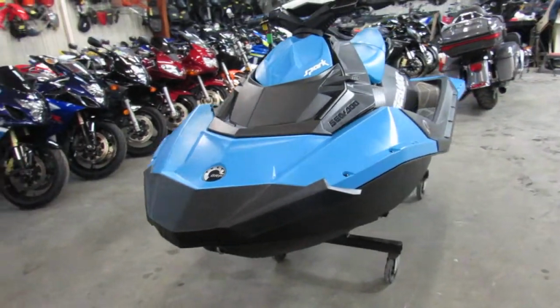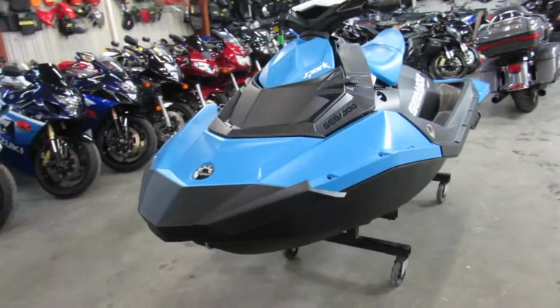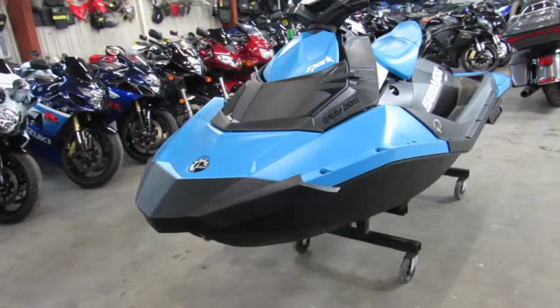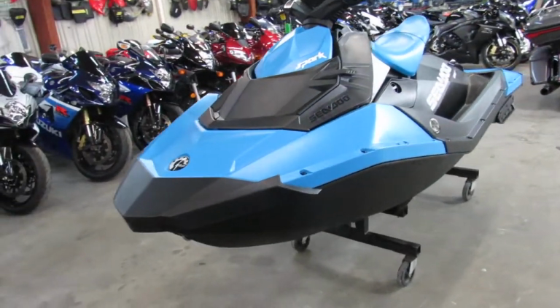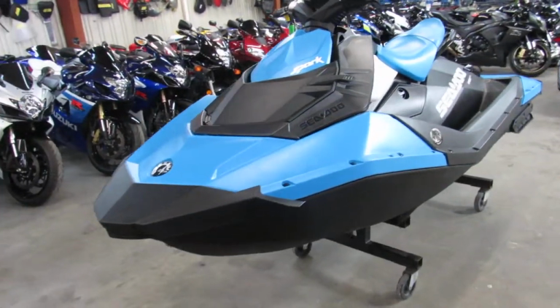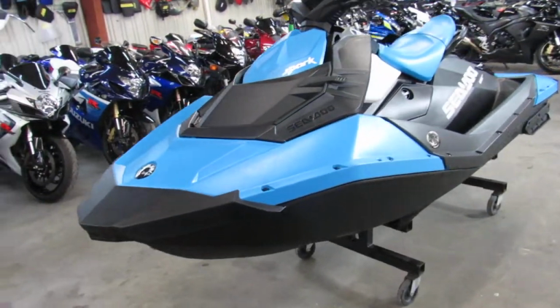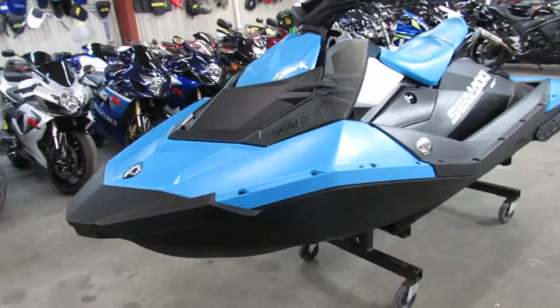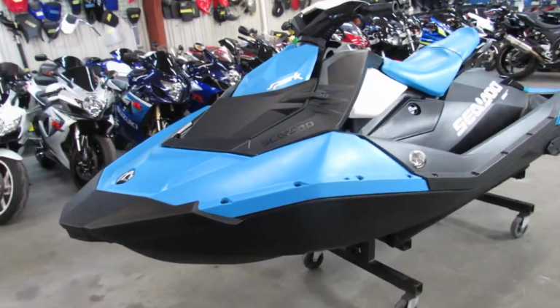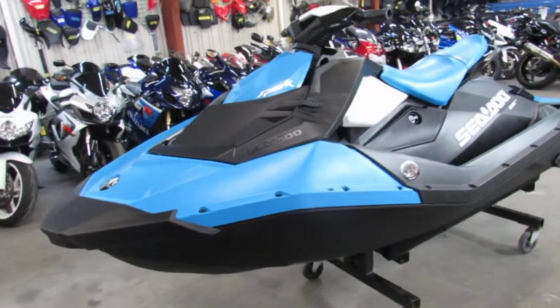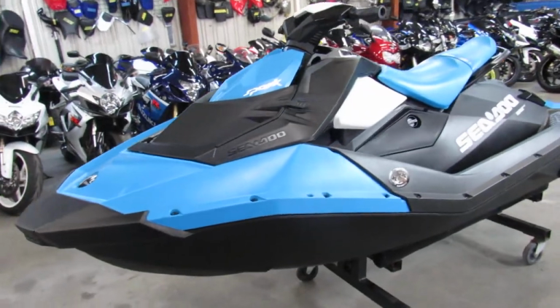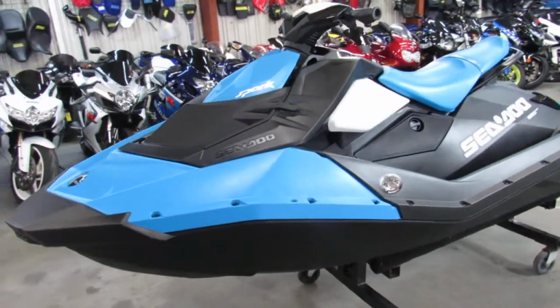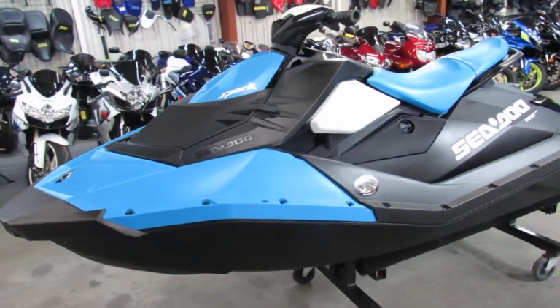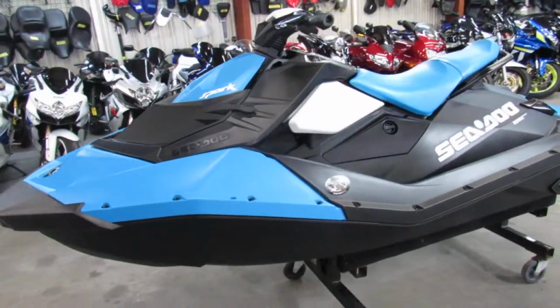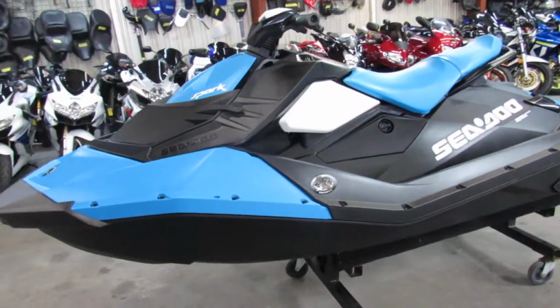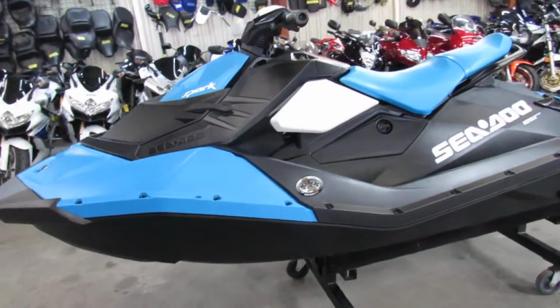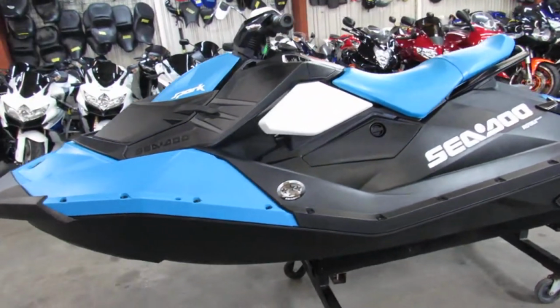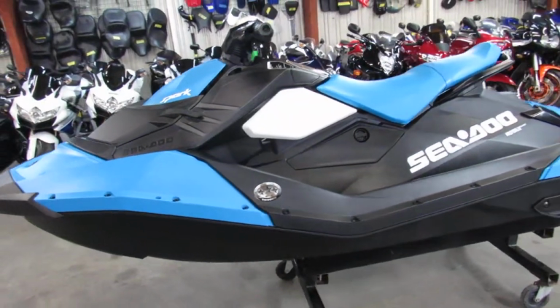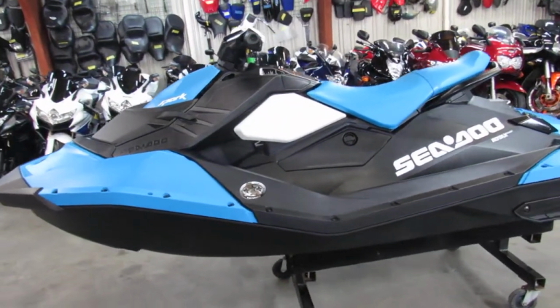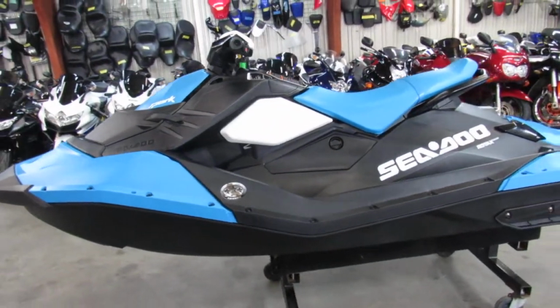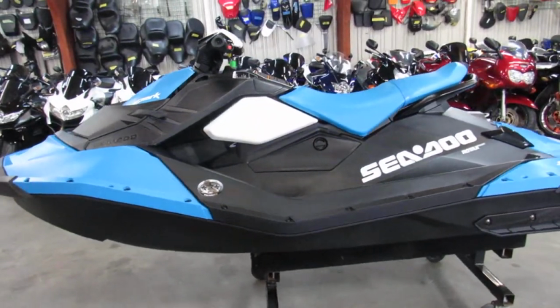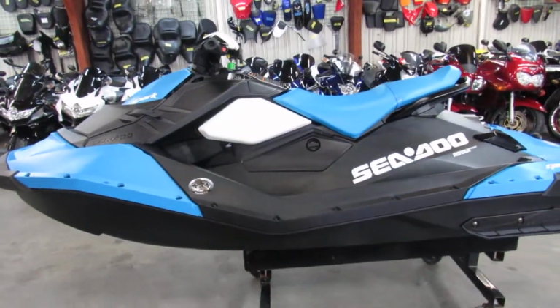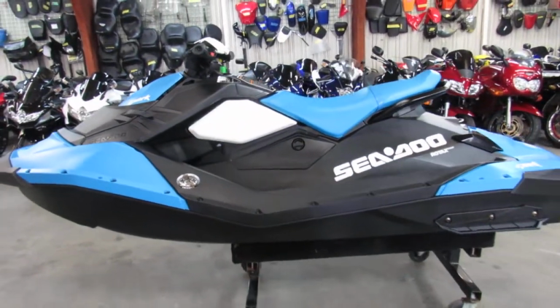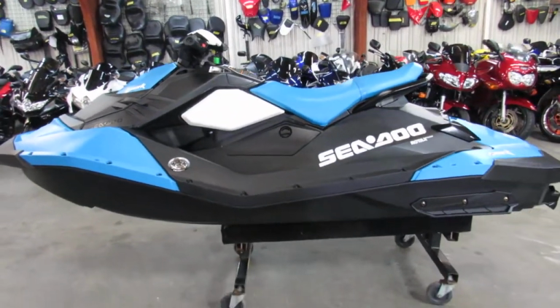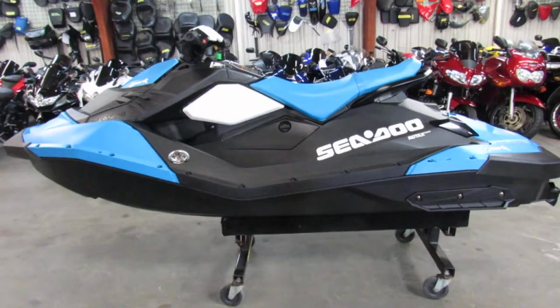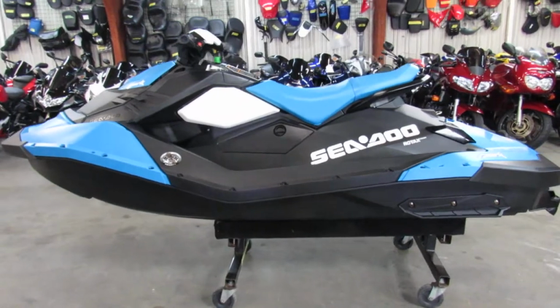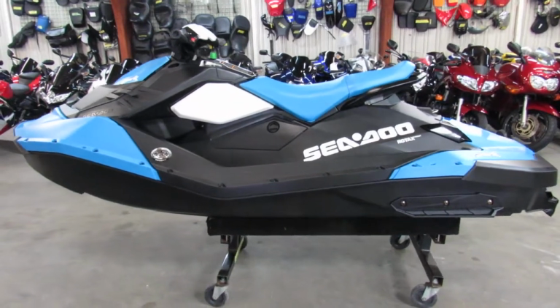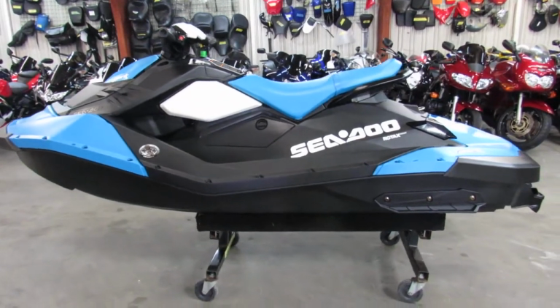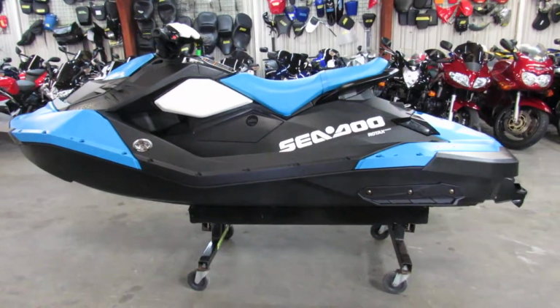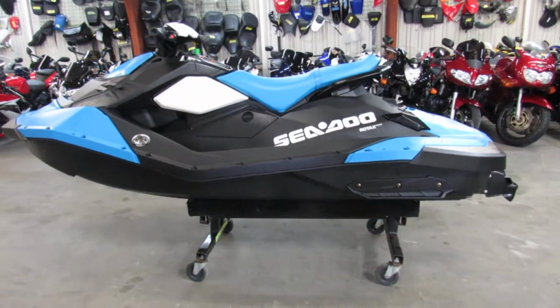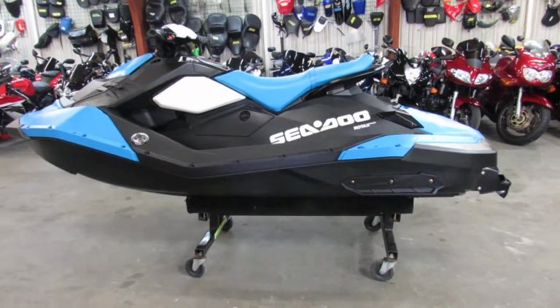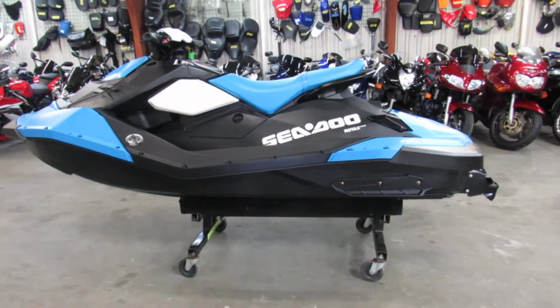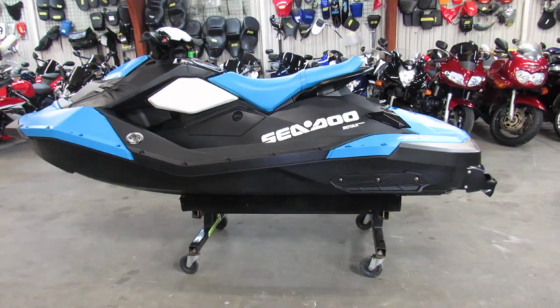If you want to get it on the lakes this summer, give us a call. Guaranteed financing, leasing programs, layaway programs — your trades are always welcome. Call us at 810-648-9500.